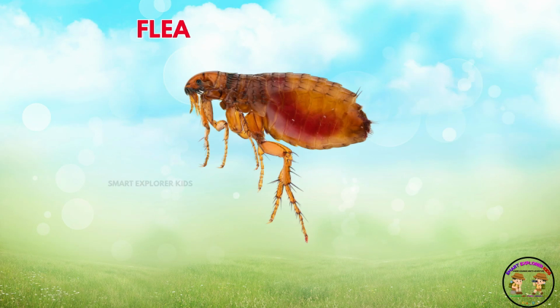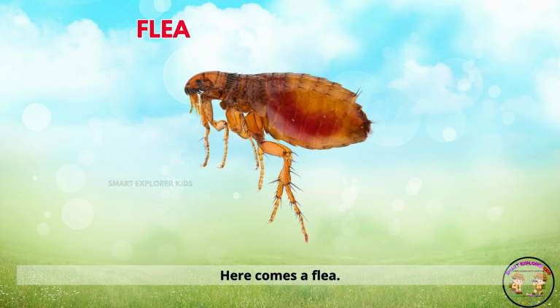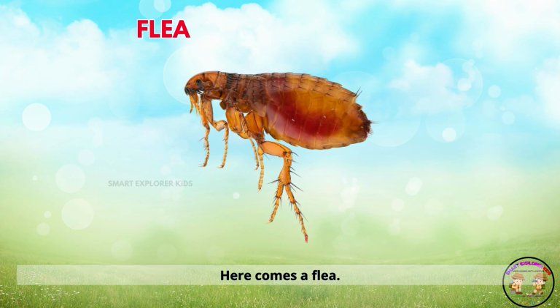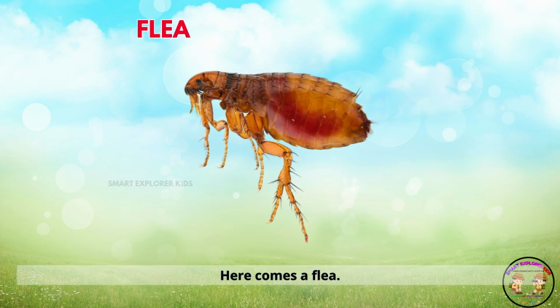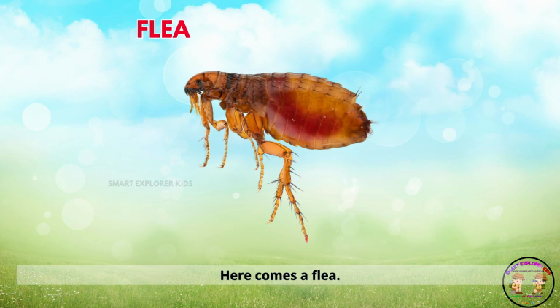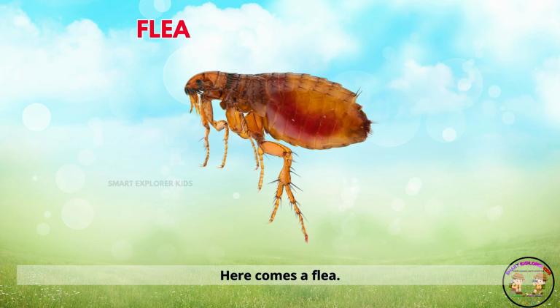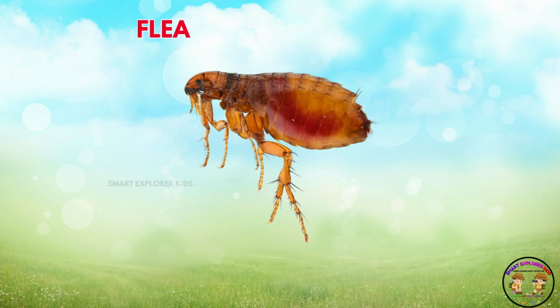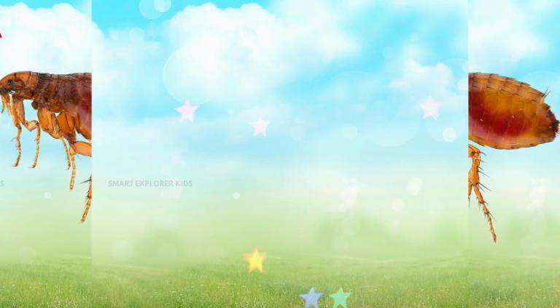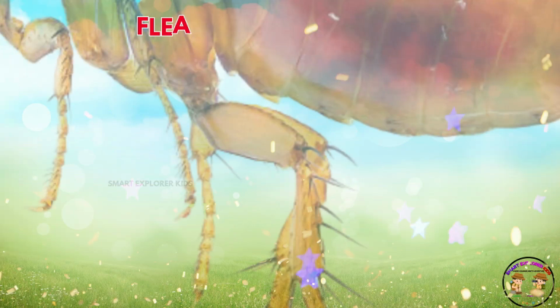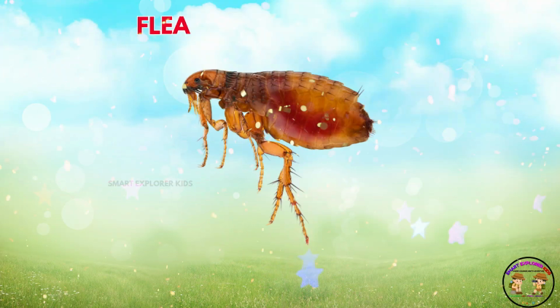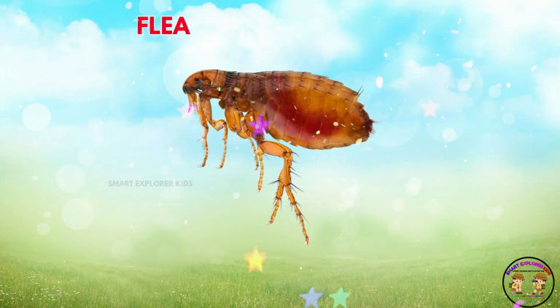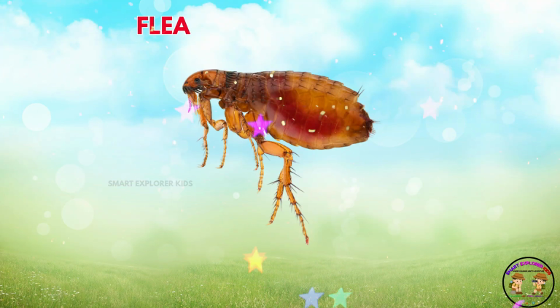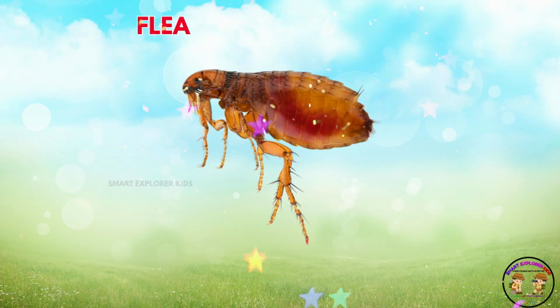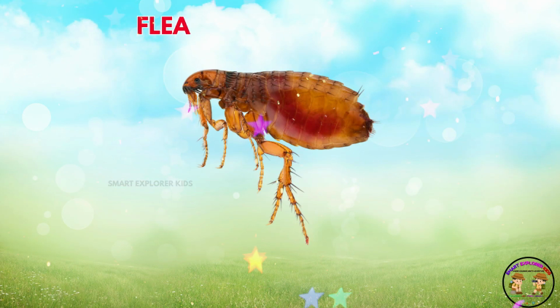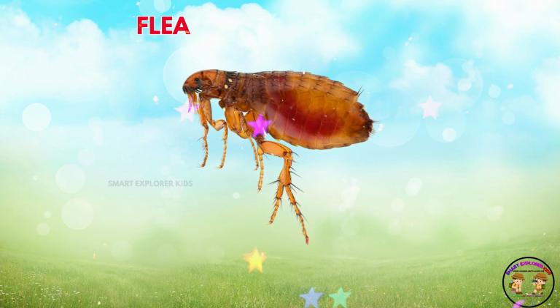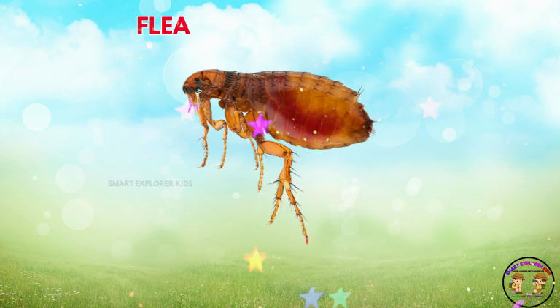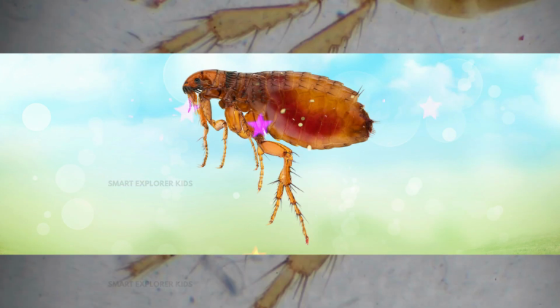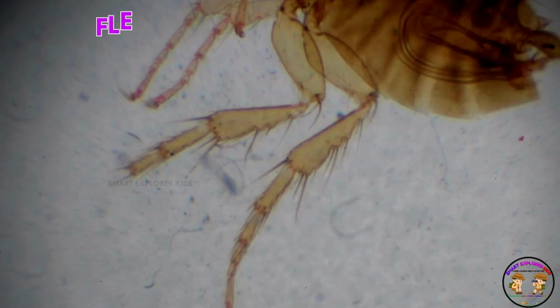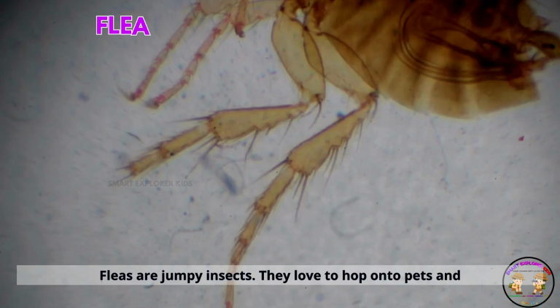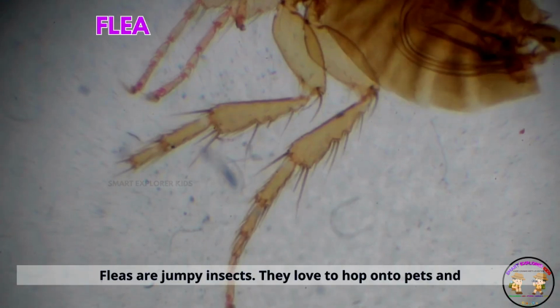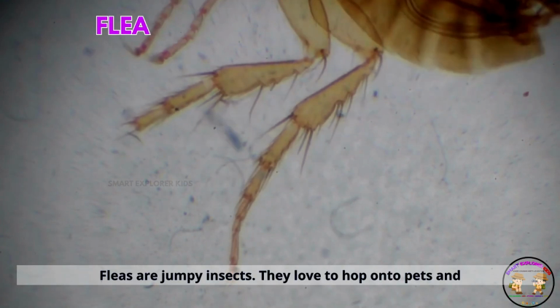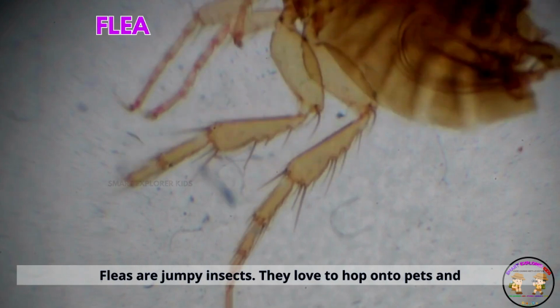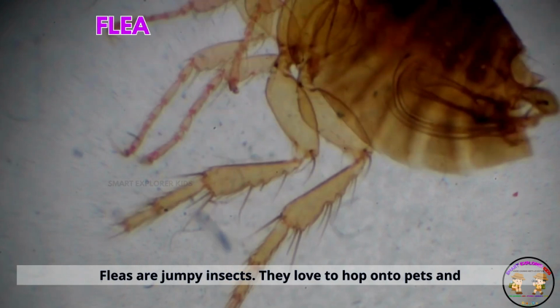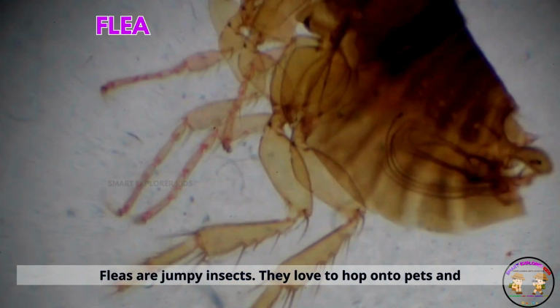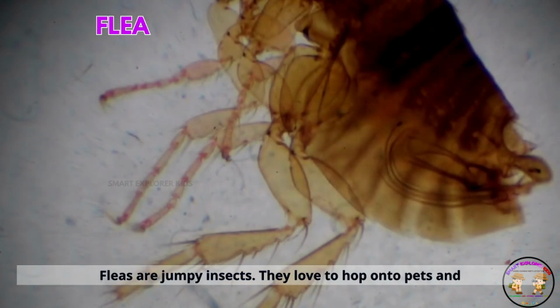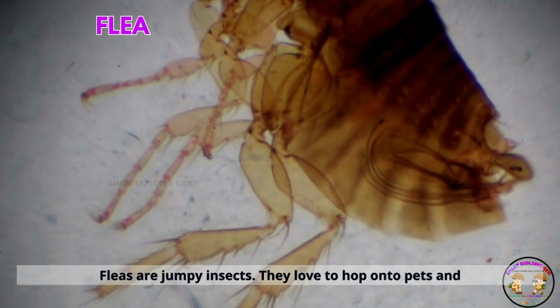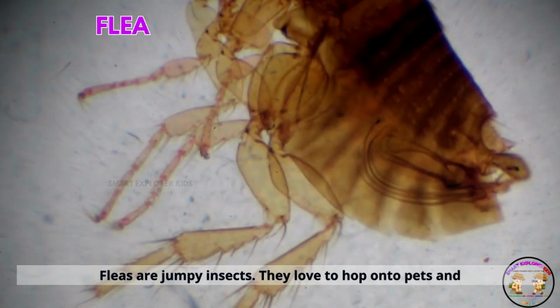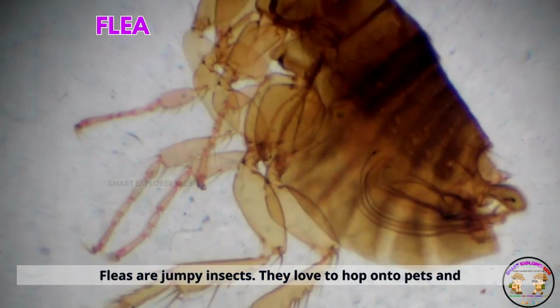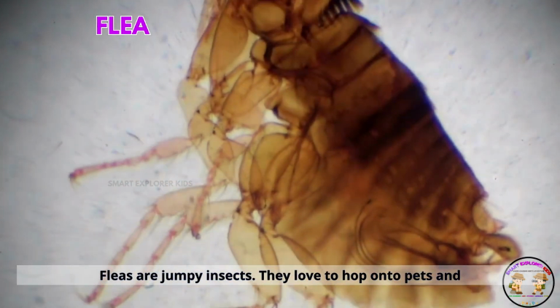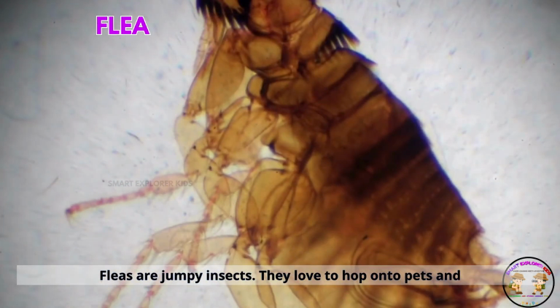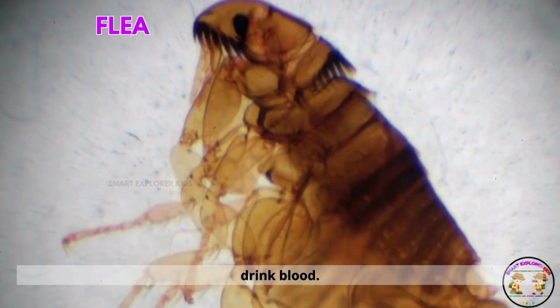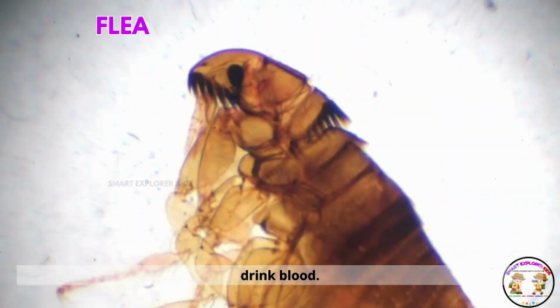Here comes a flea. Fleas are jumpy insects. They love to hop onto pets and drink blood.